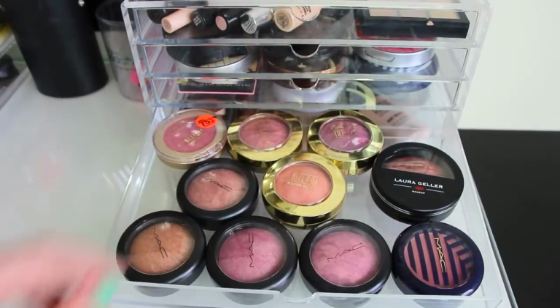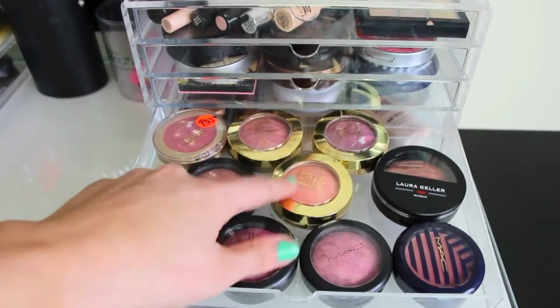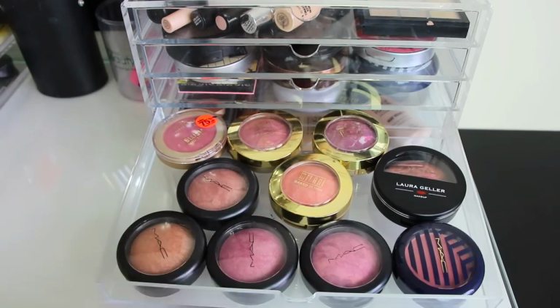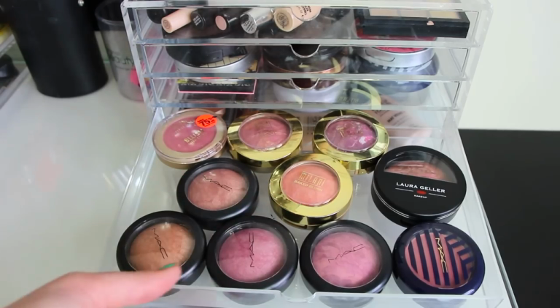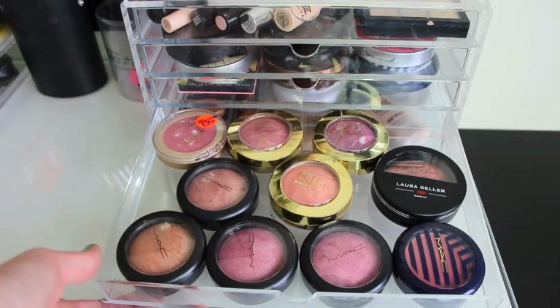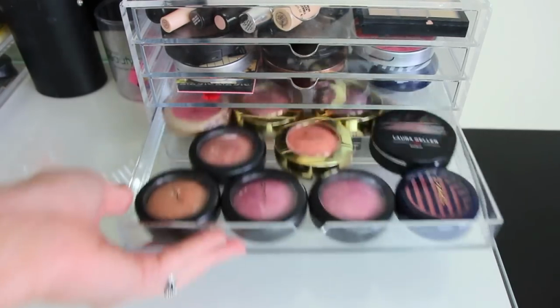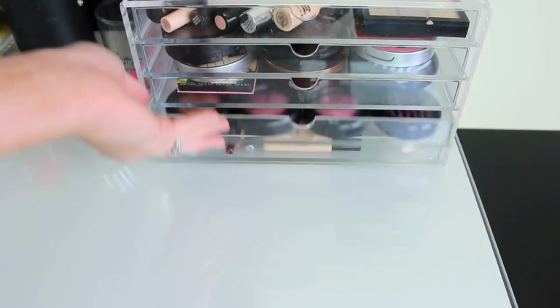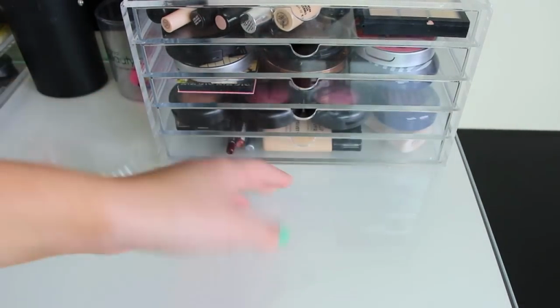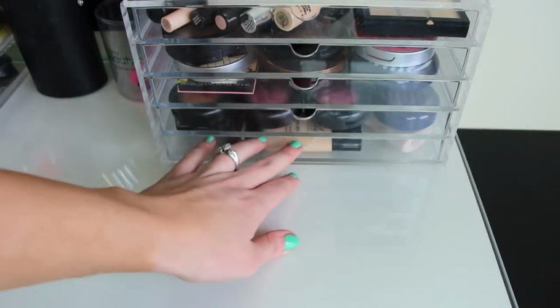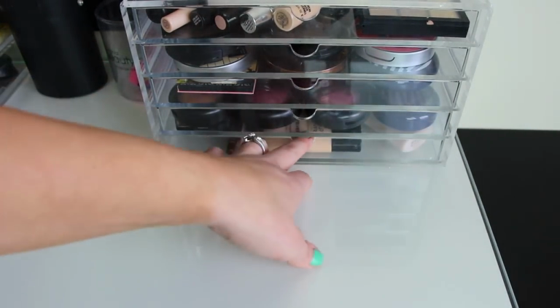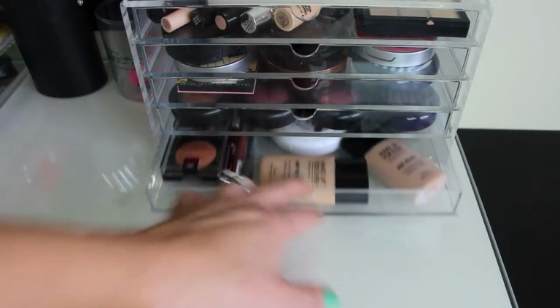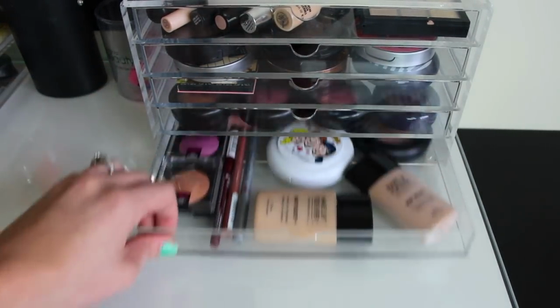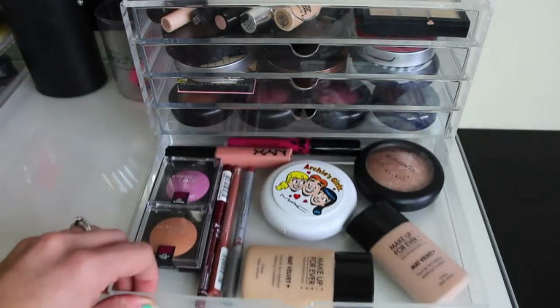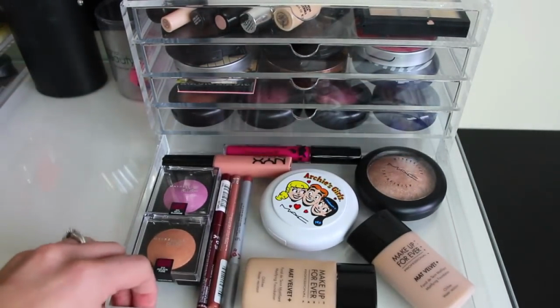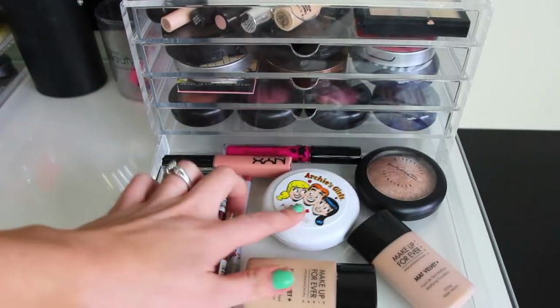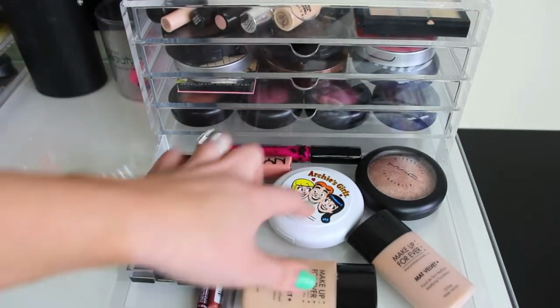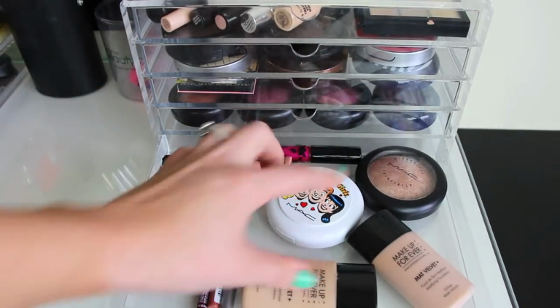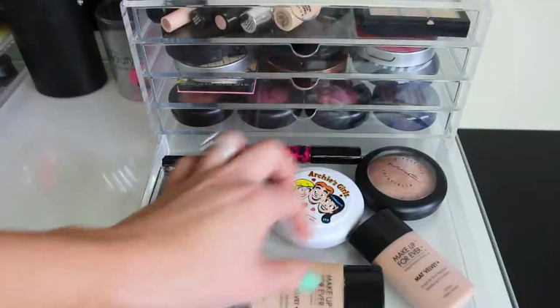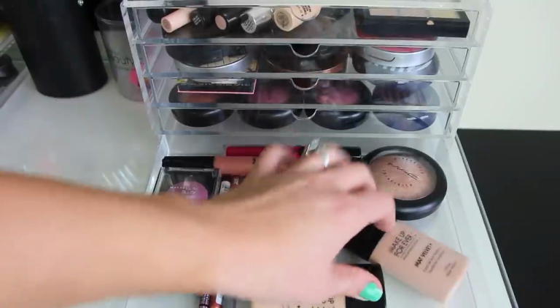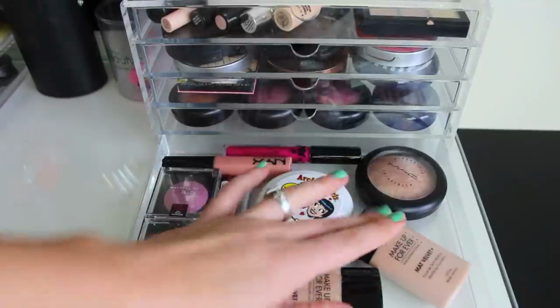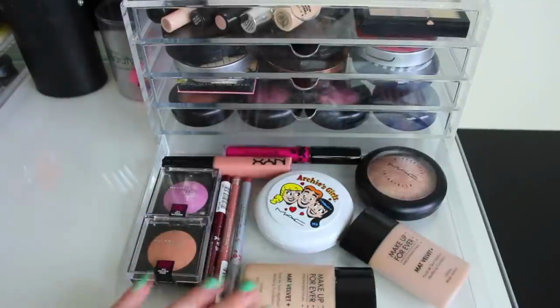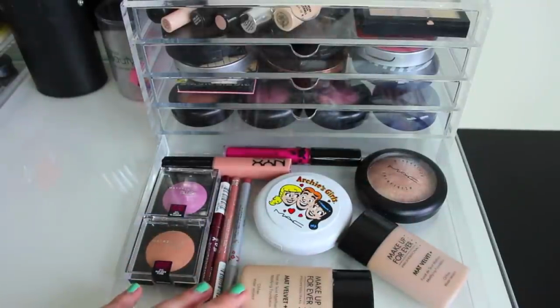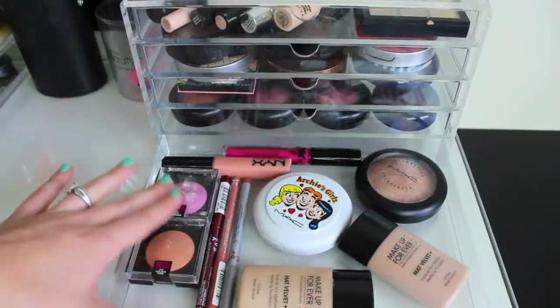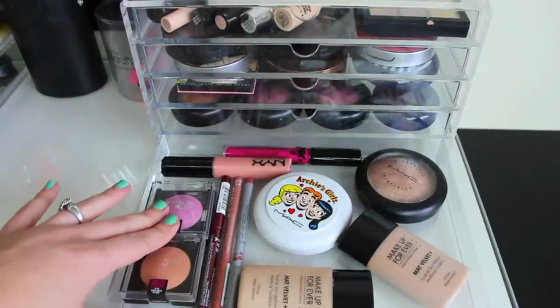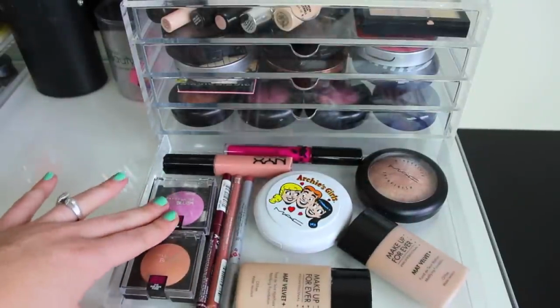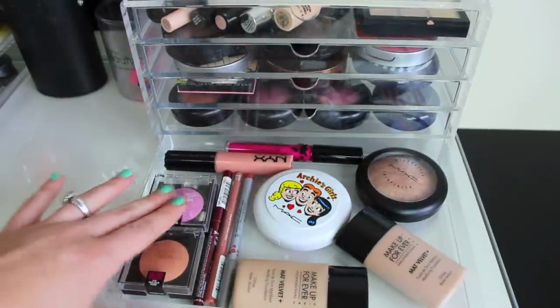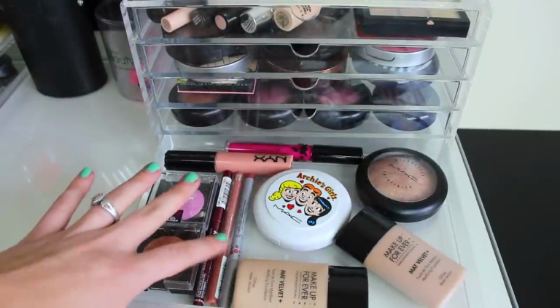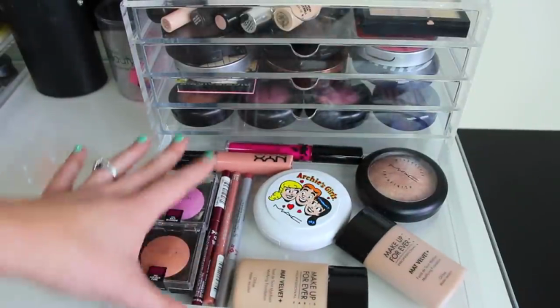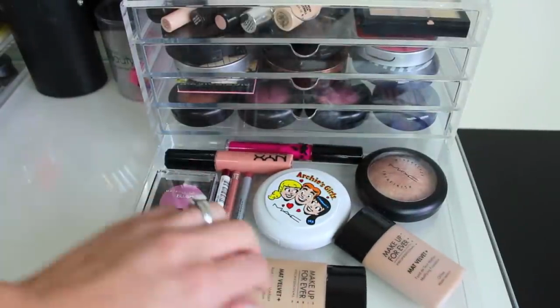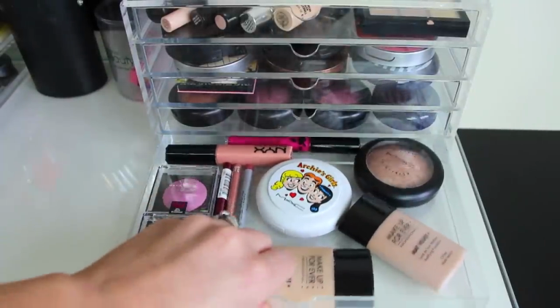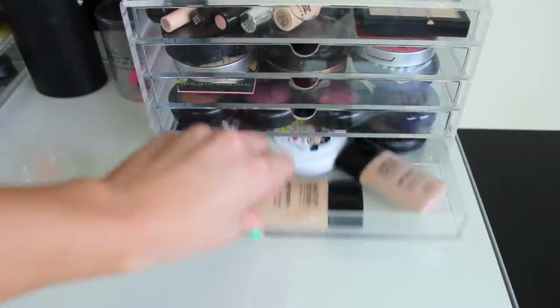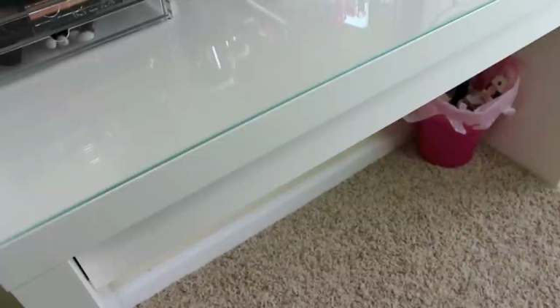I love these Milani baked blushes — I think they're really, really pretty and very similar to MAC. And then in here, I just have some more MAC products, extra Make Up For Ever foundations, these Maybelline blushes, some lip liners, and lip glosses in the back.